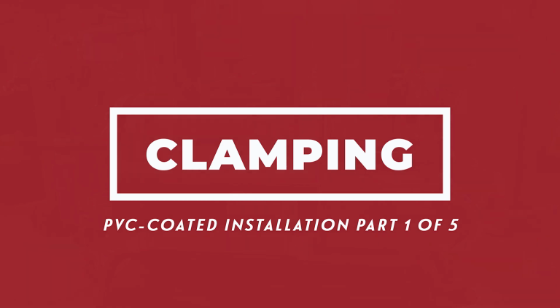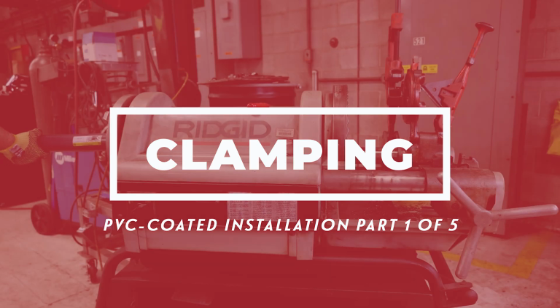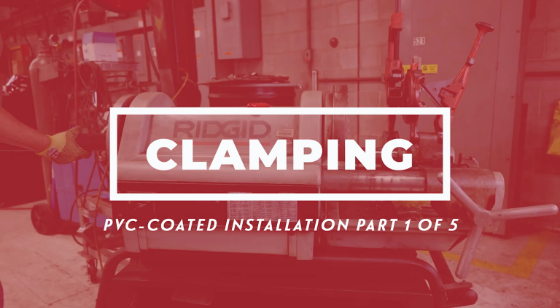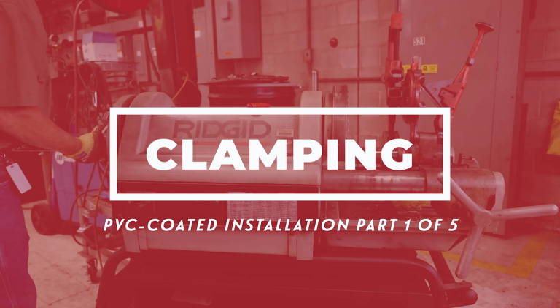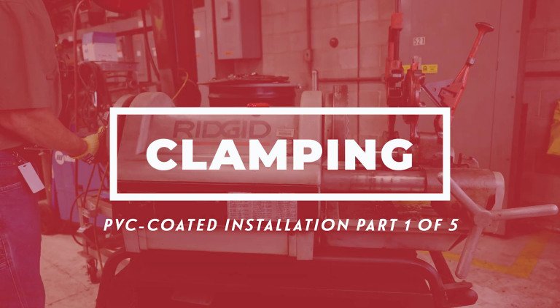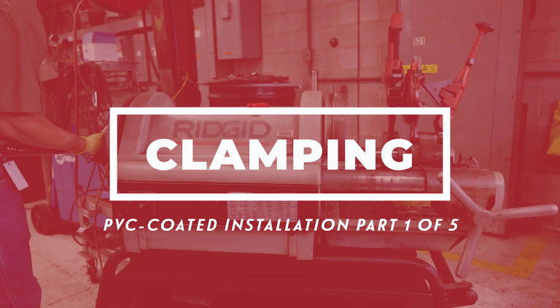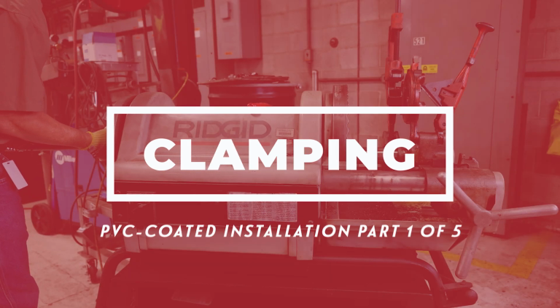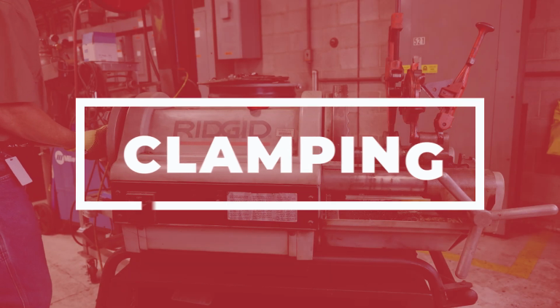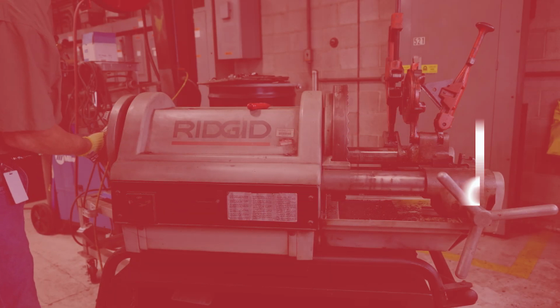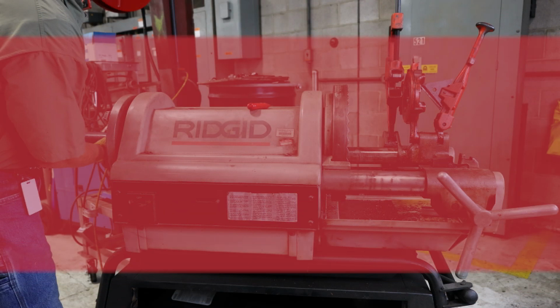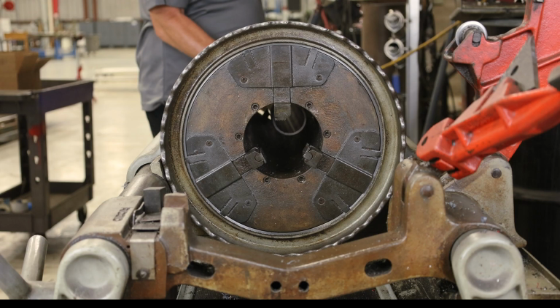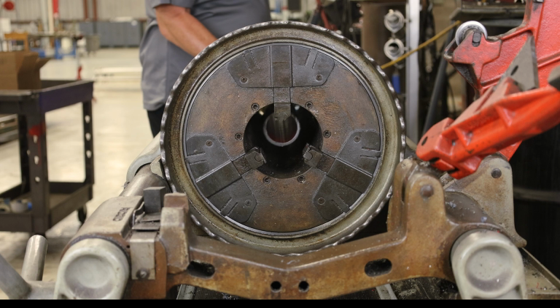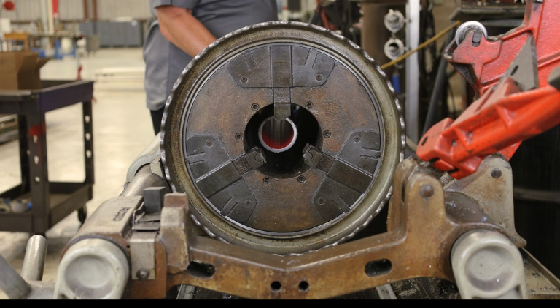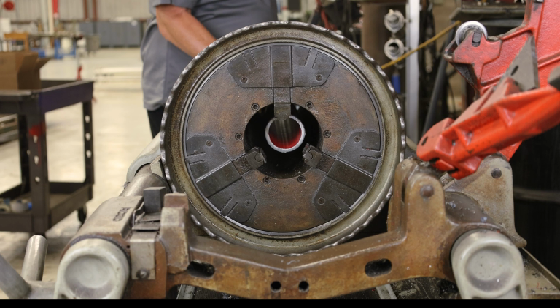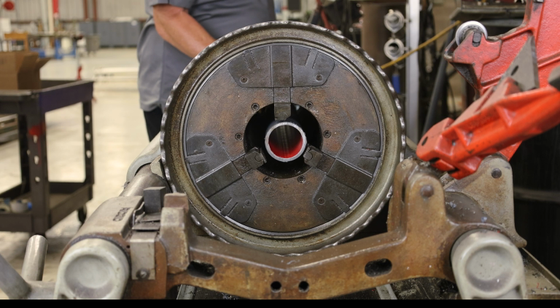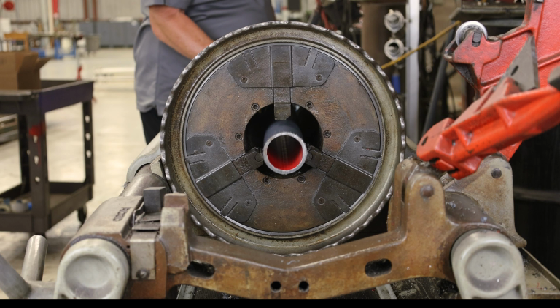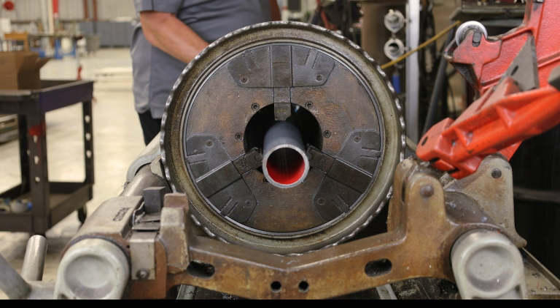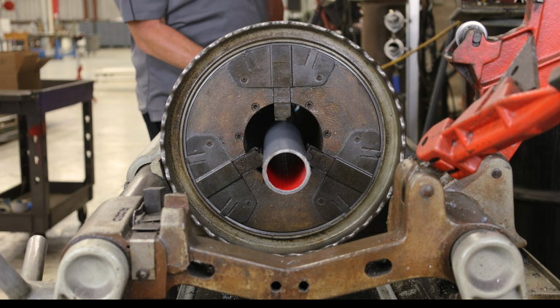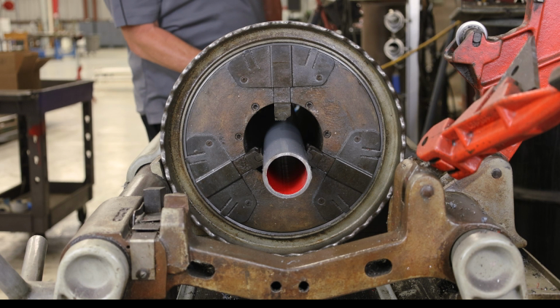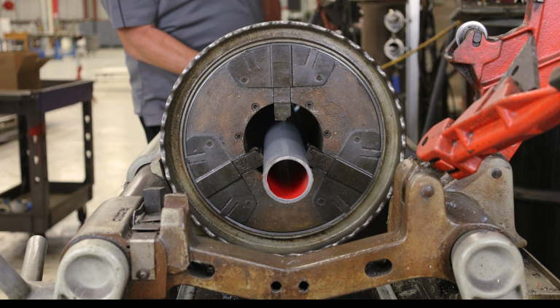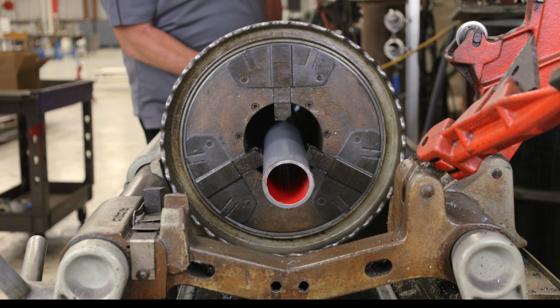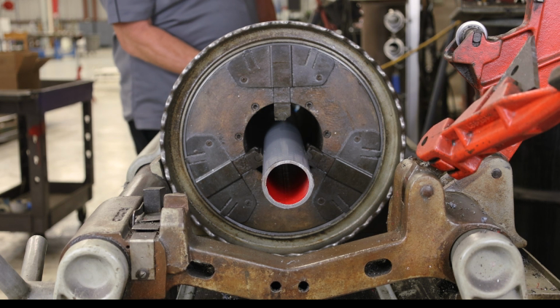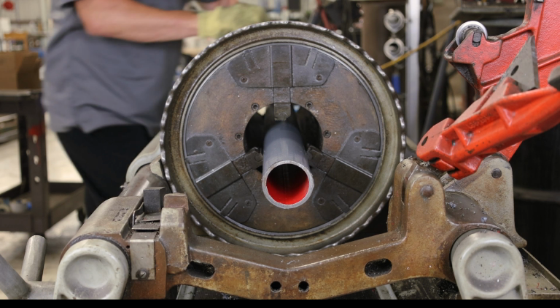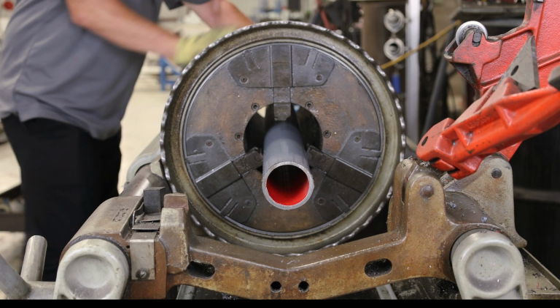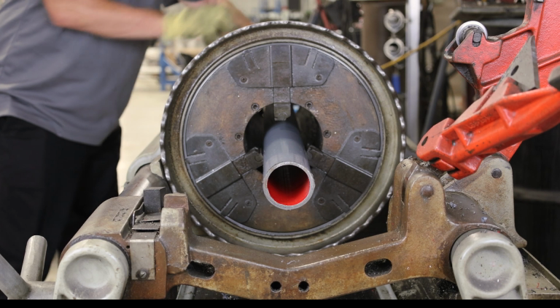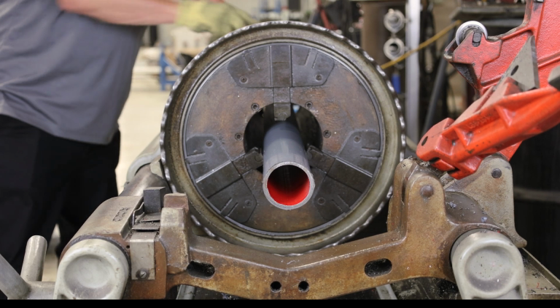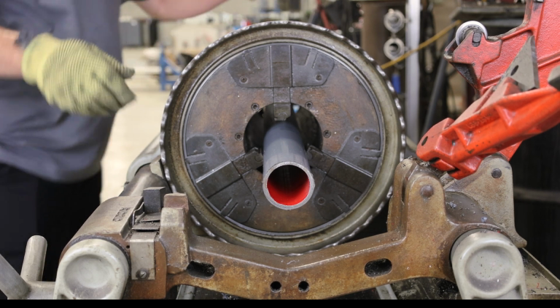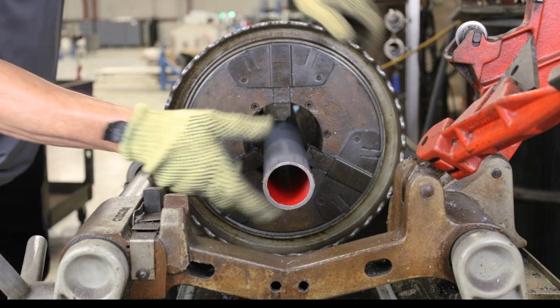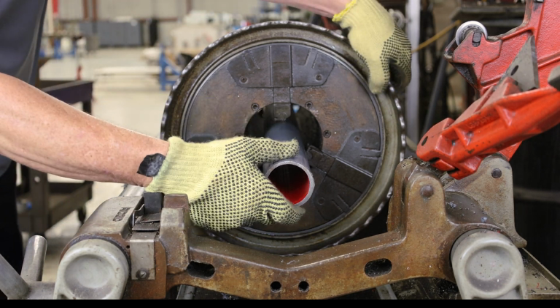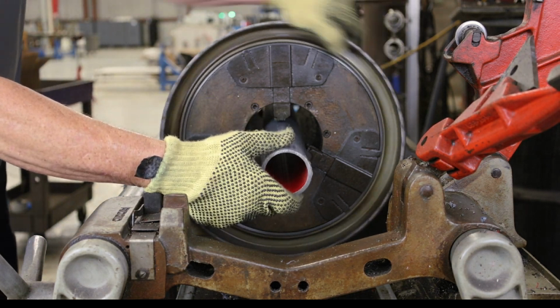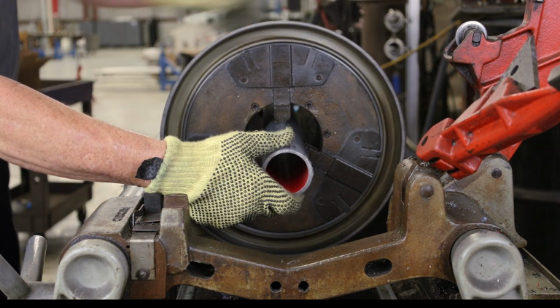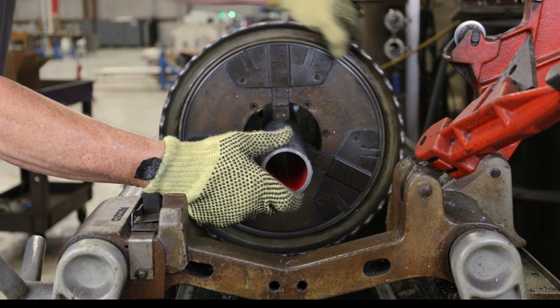A number of practical ways are recommended for clamping PVC coated conduit. If a power drive unit that spins the conduit is used, the chuck should be equipped with inserts designed specifically for PVC coated conduit. These inserts are available through a local threading equipment distributor.